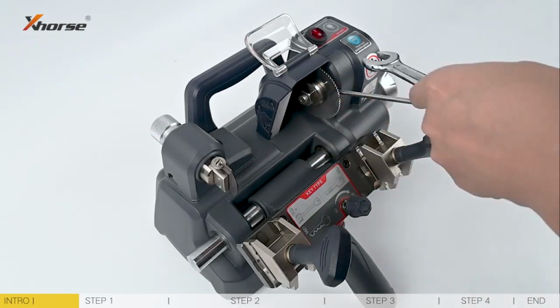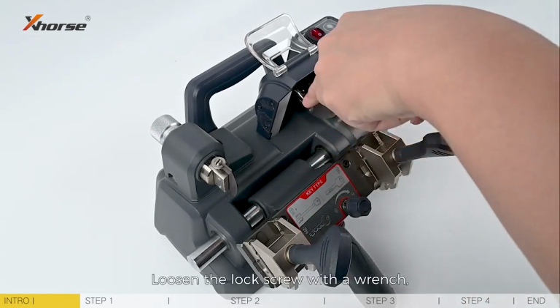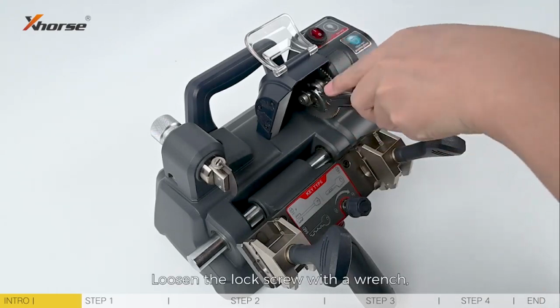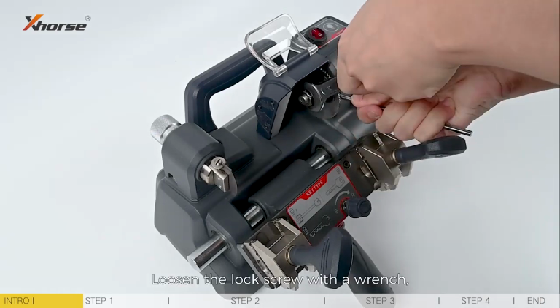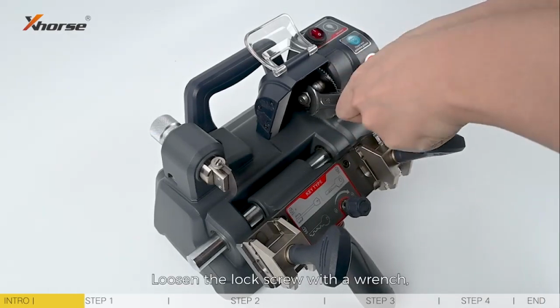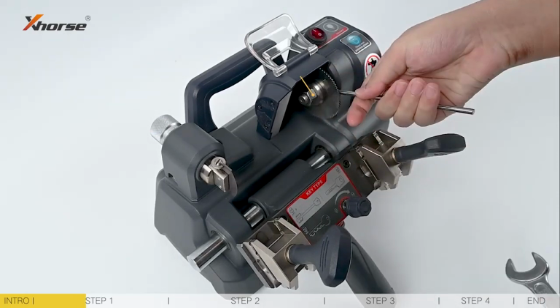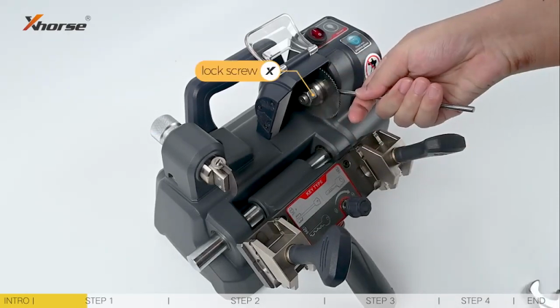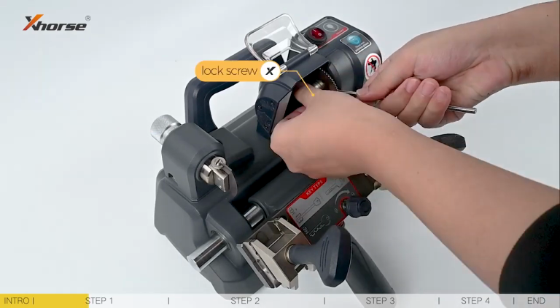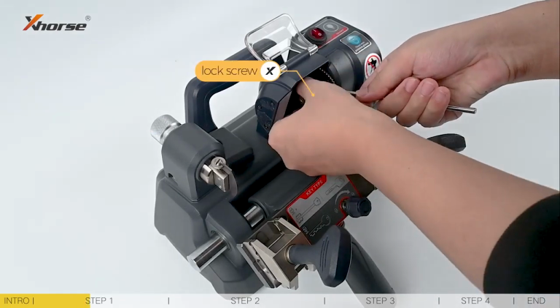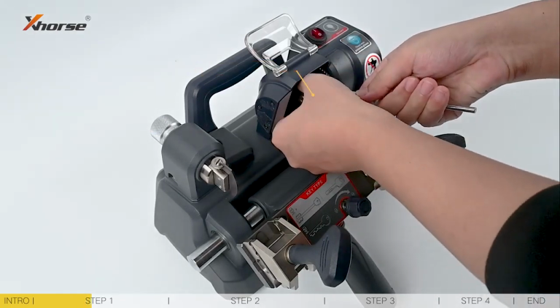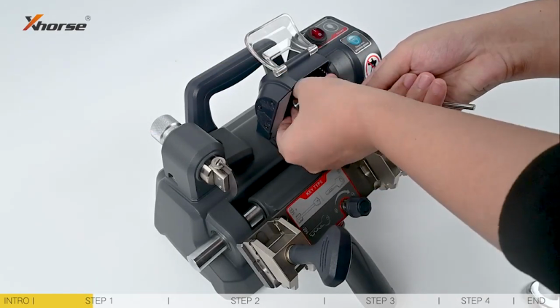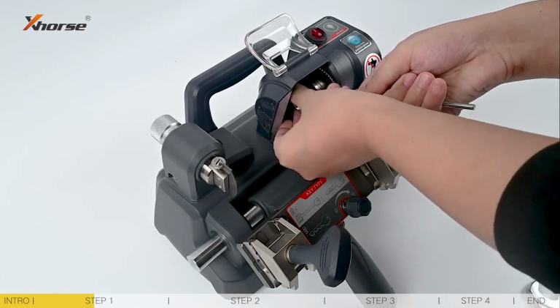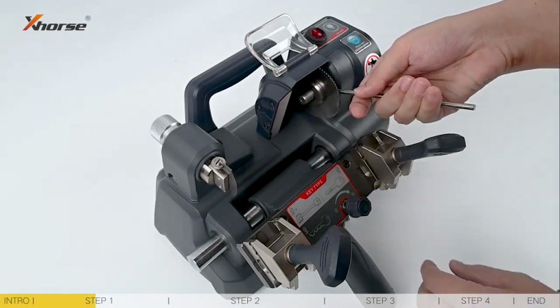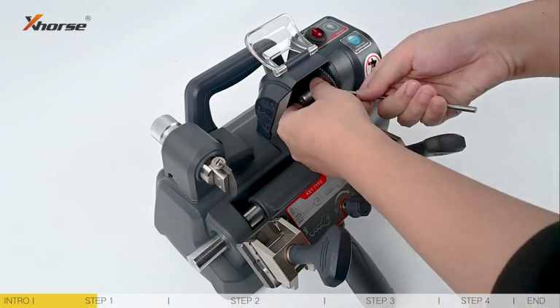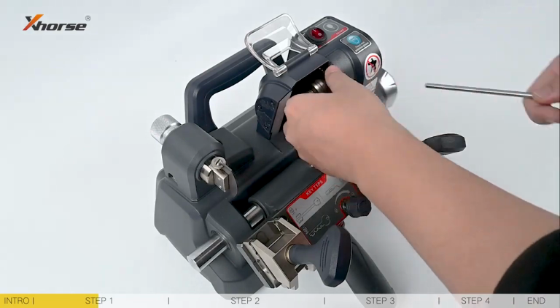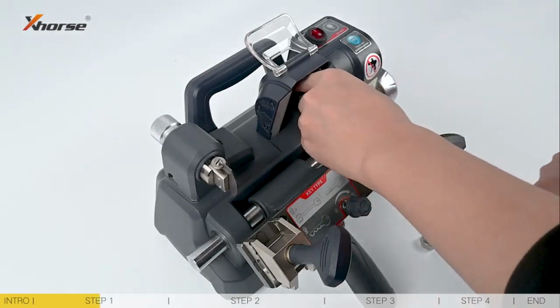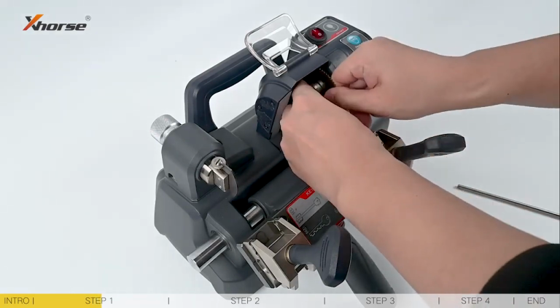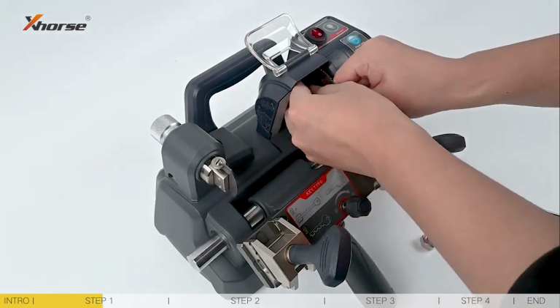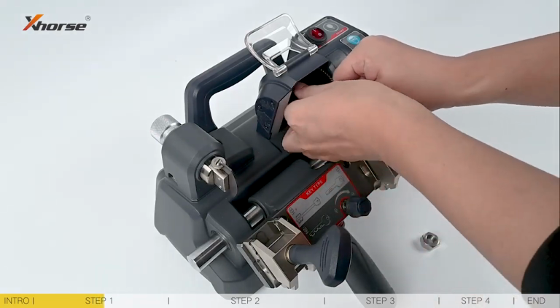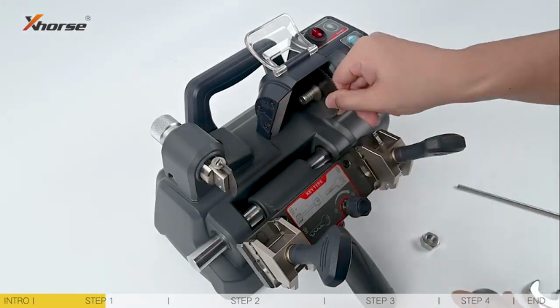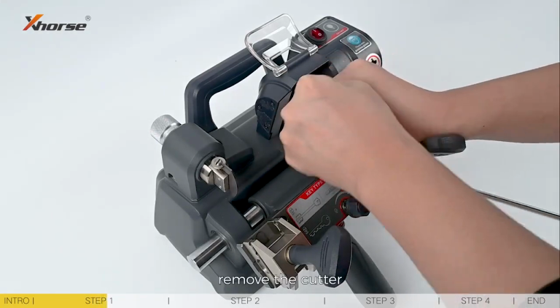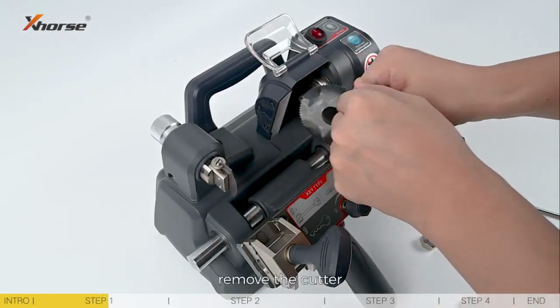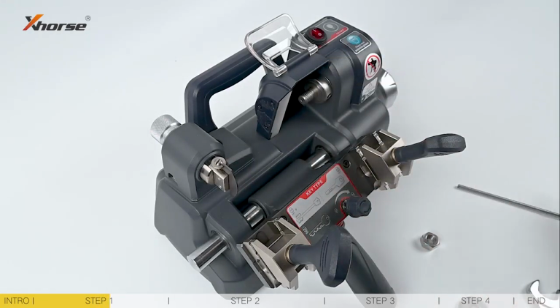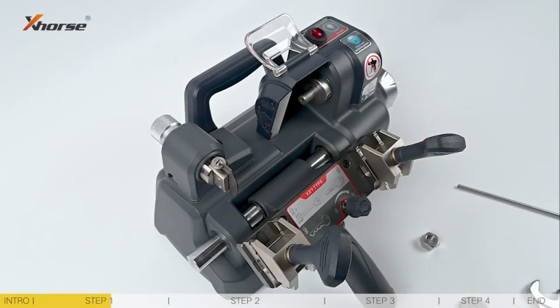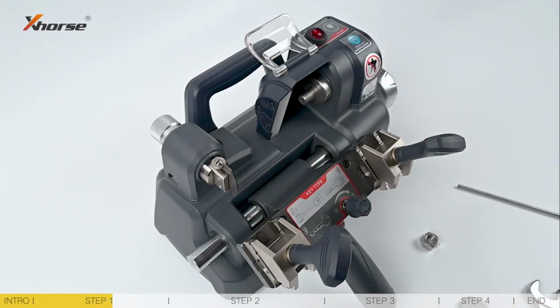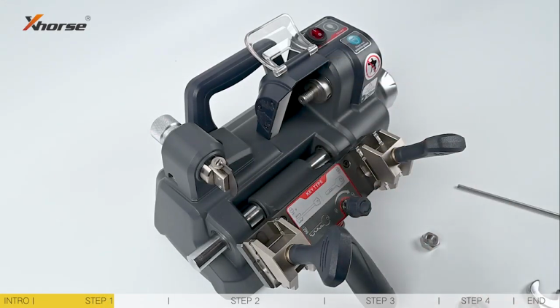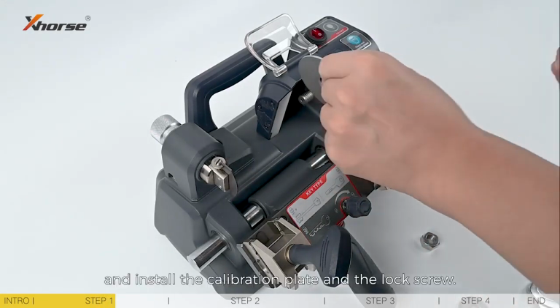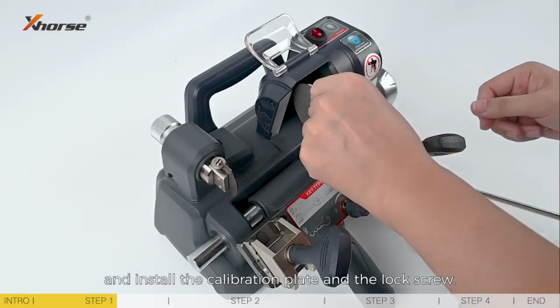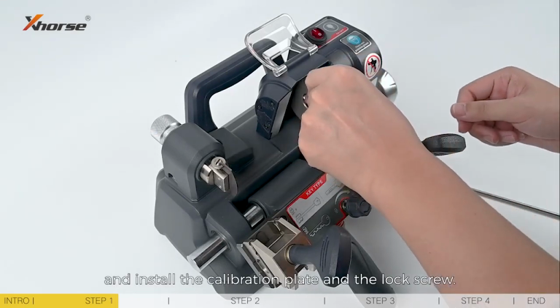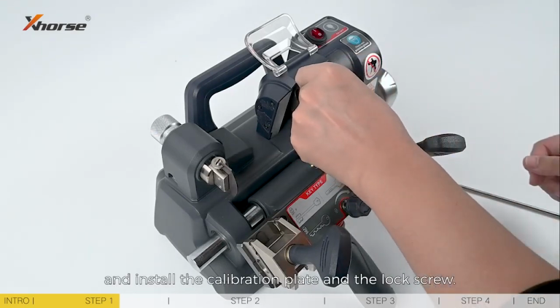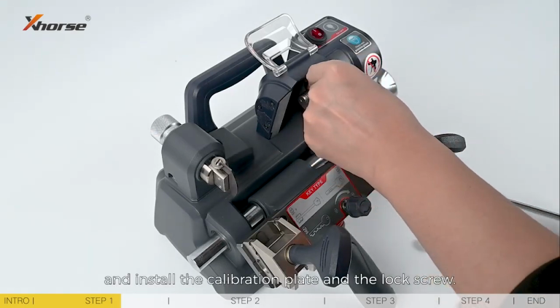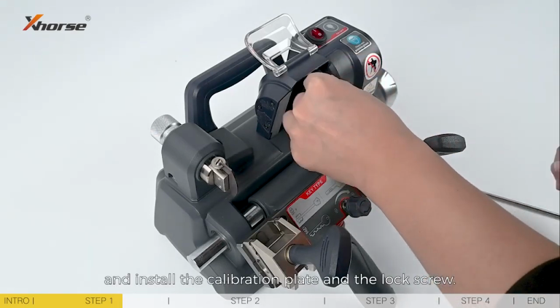Loosen the lock screw with a wrench, remove the cutter, and install the calibration plate and the lock screw.